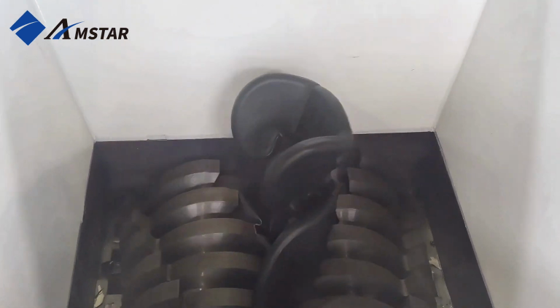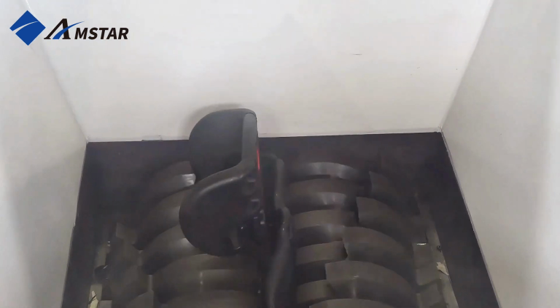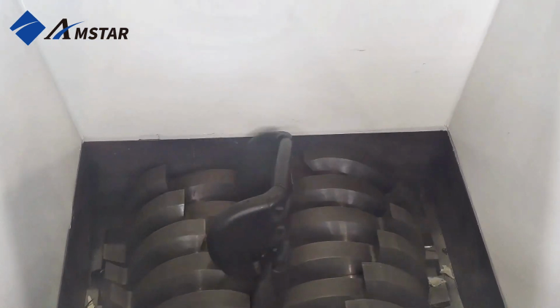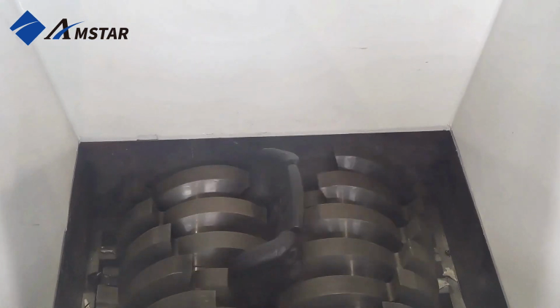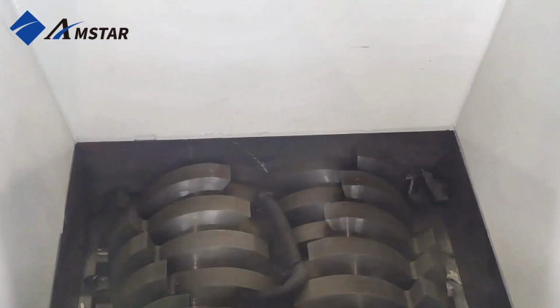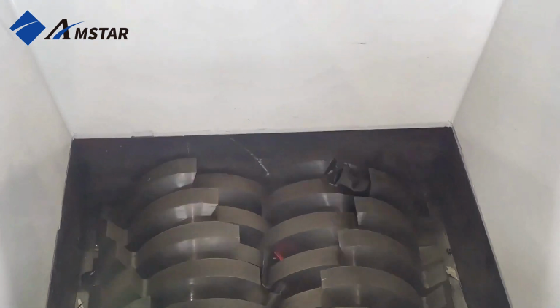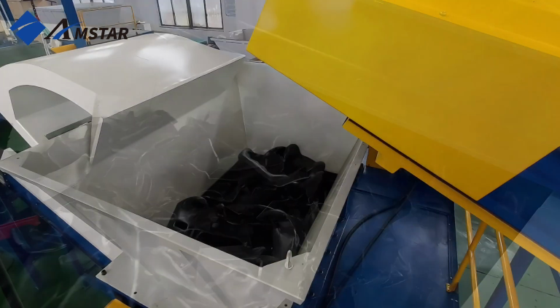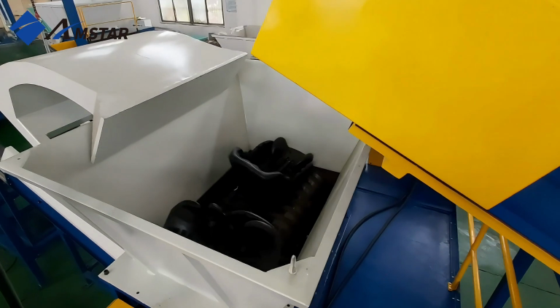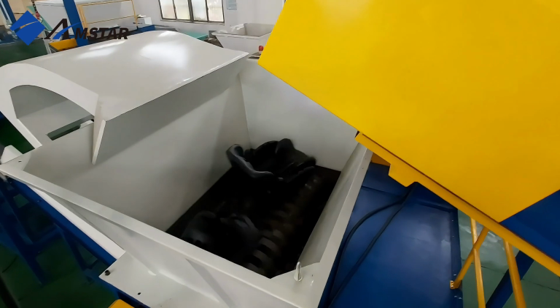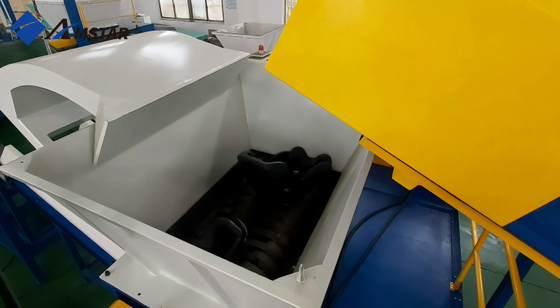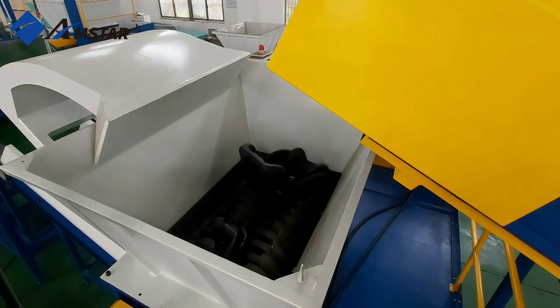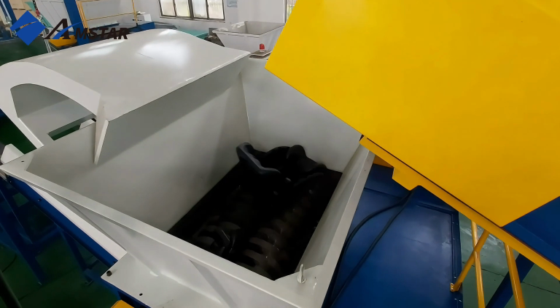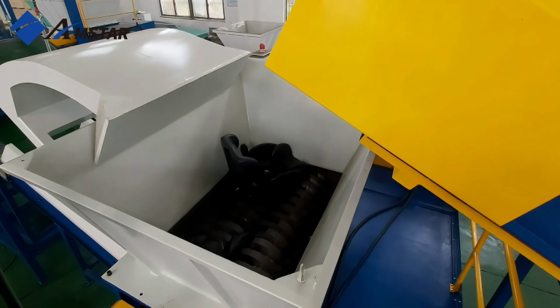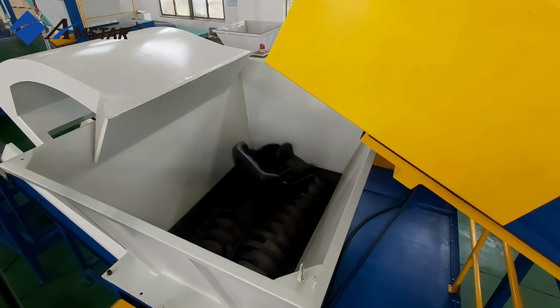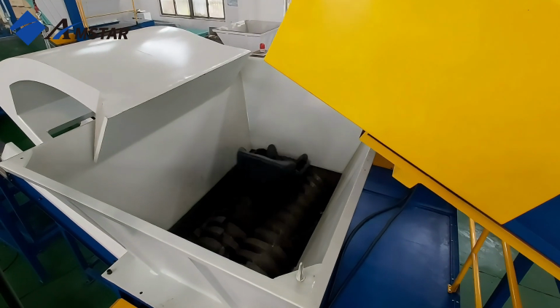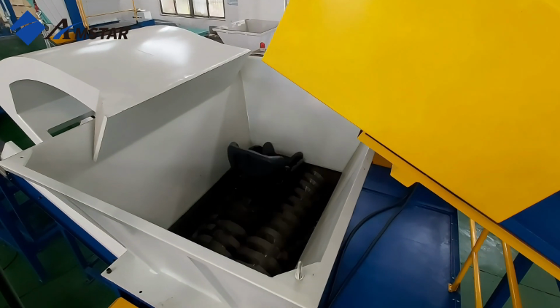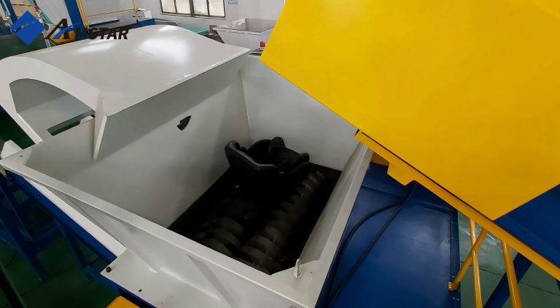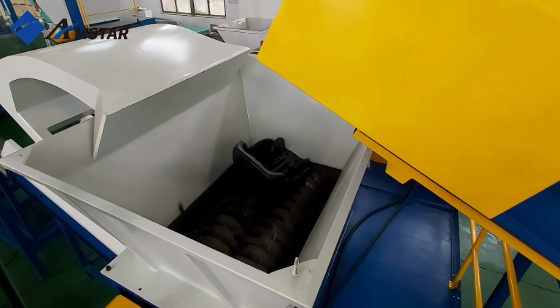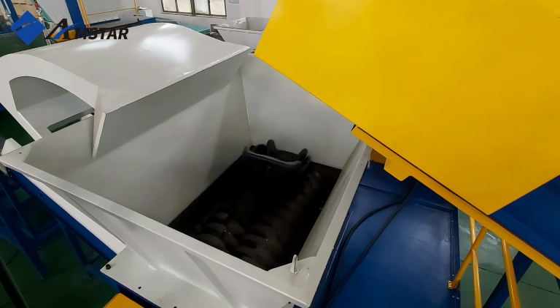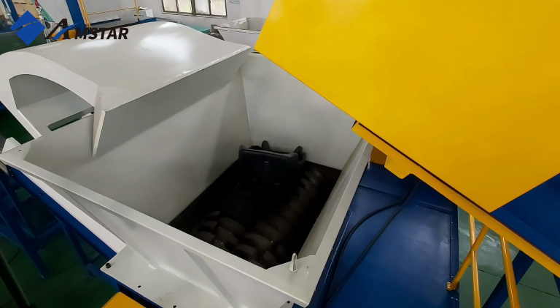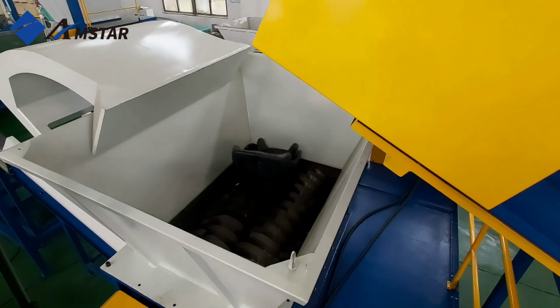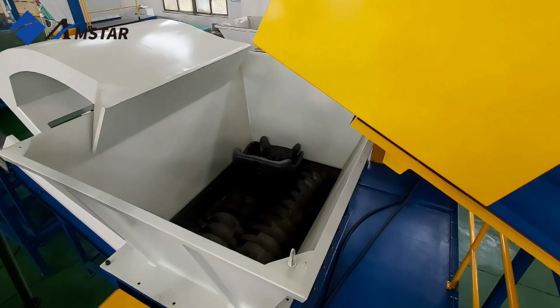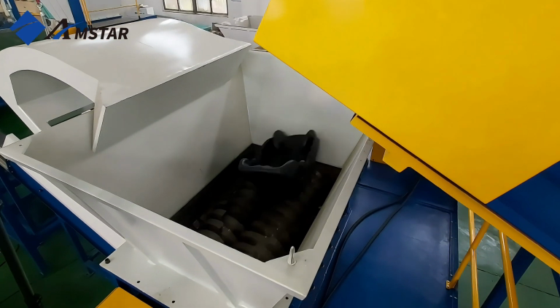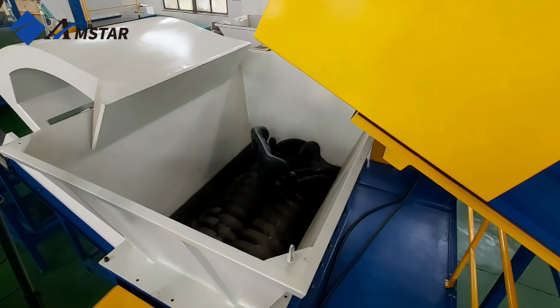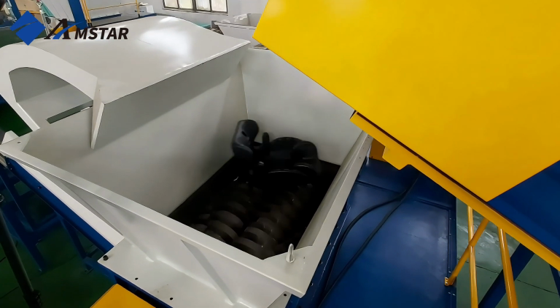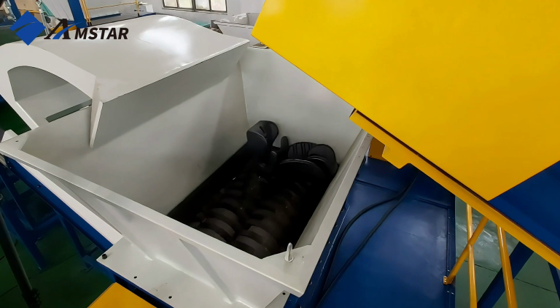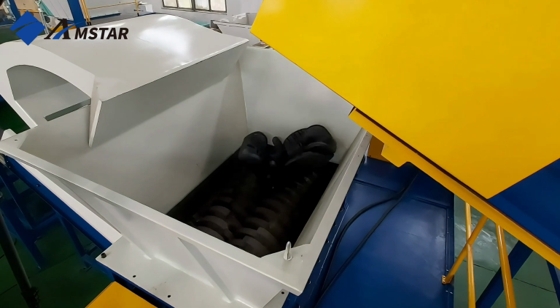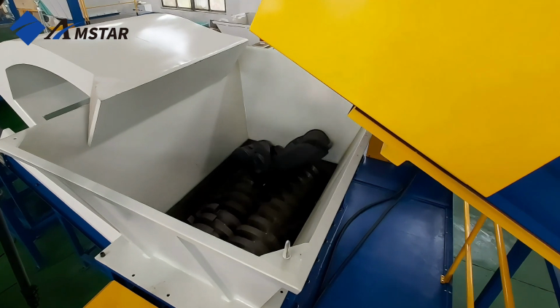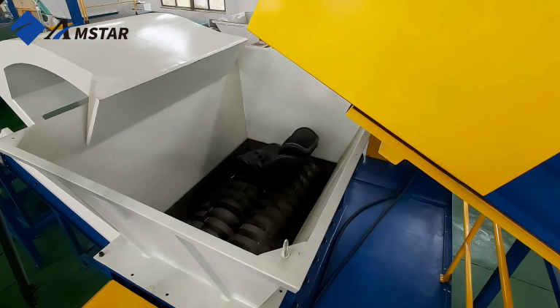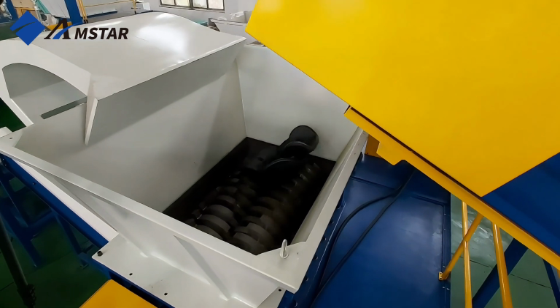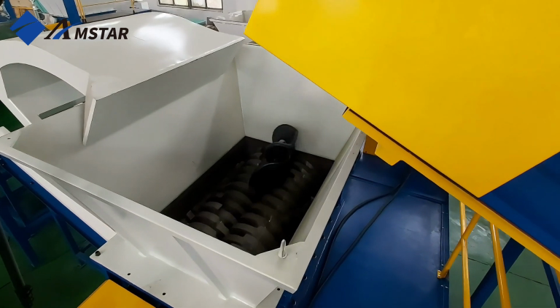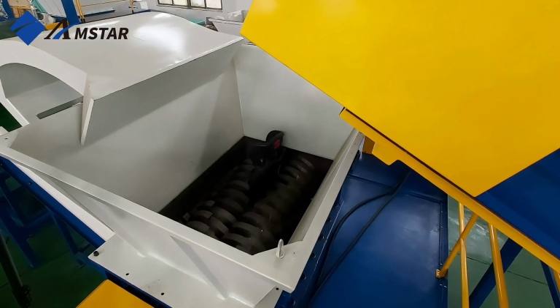This shredder is equipped with heavy-duty shear blades made from premium SKD-11 steel. They're super tough and built to last, even when dealing with challenging materials every day.